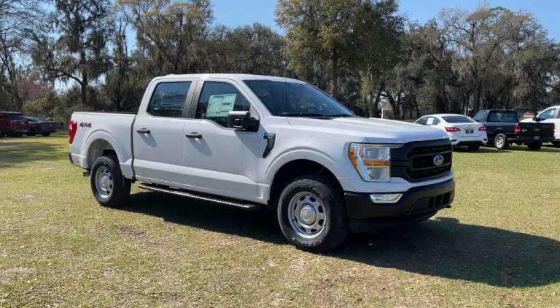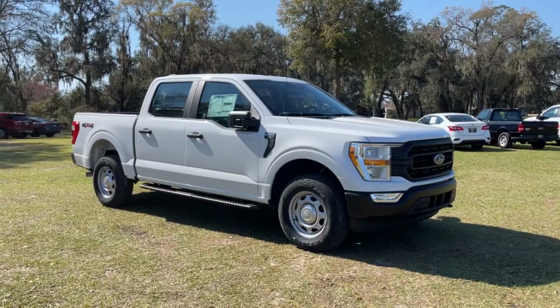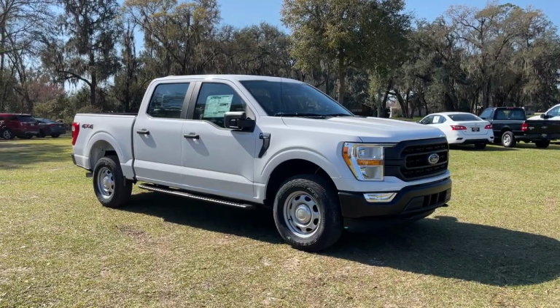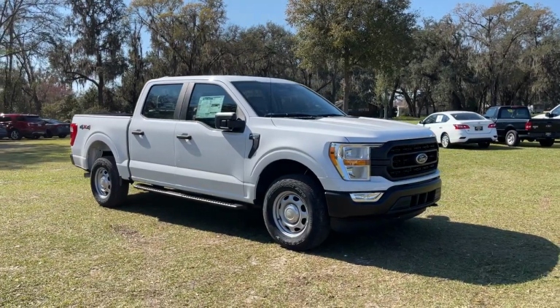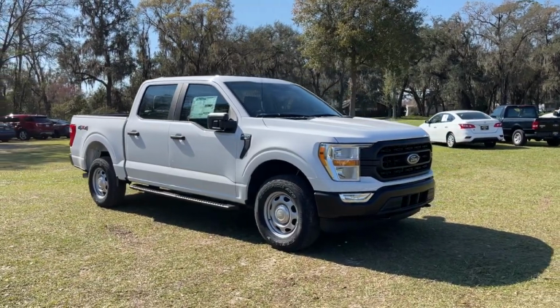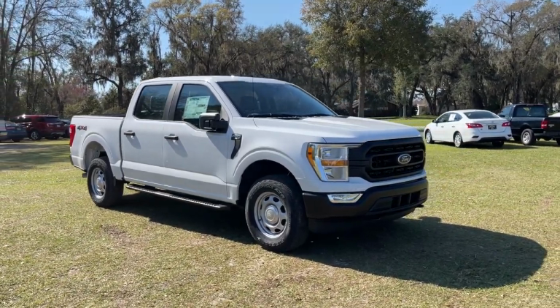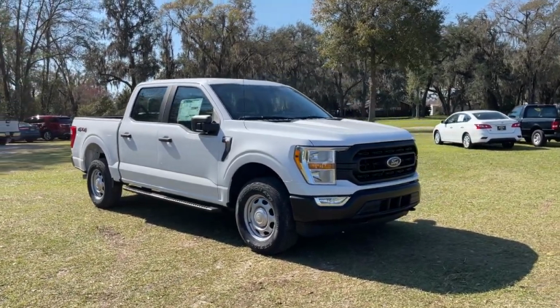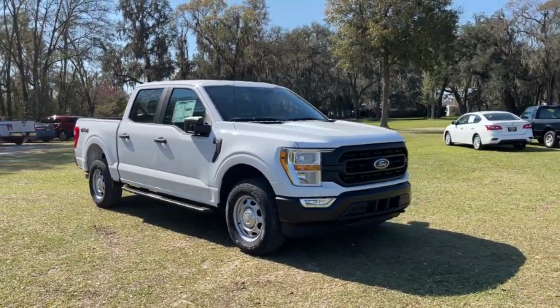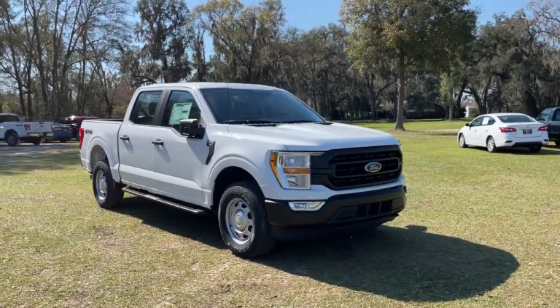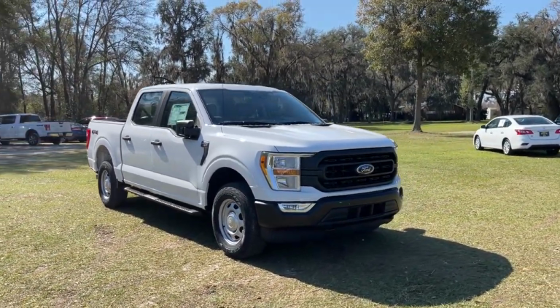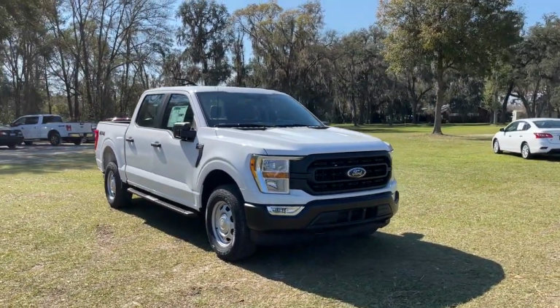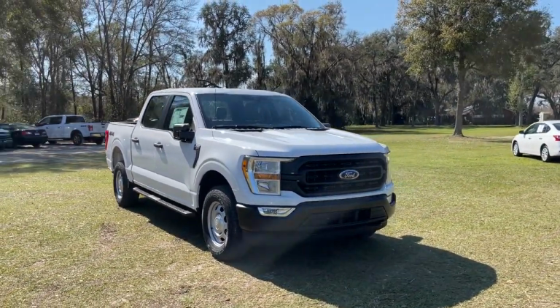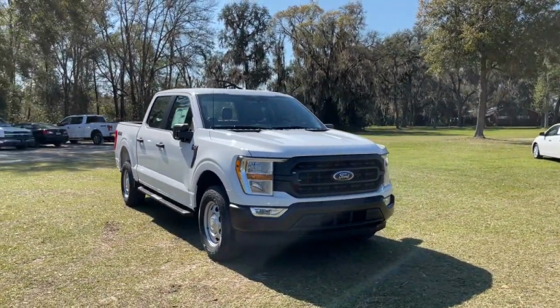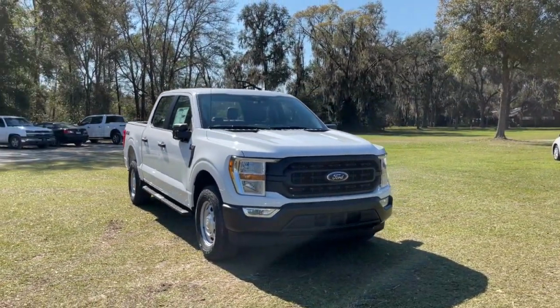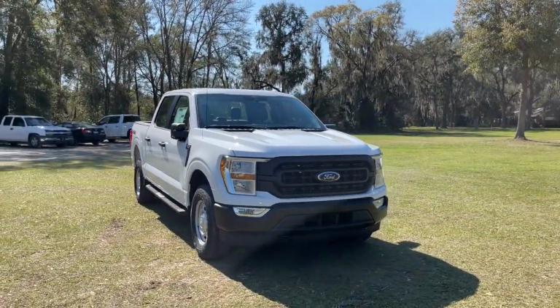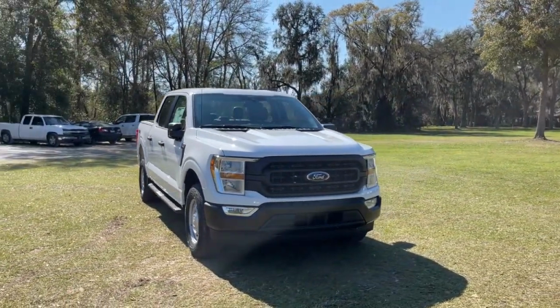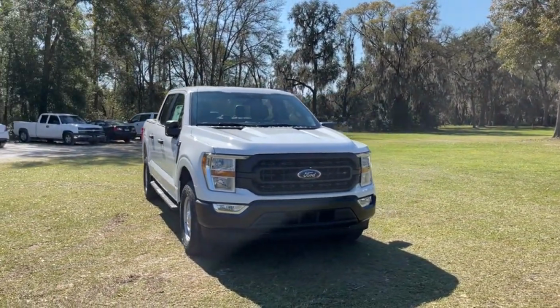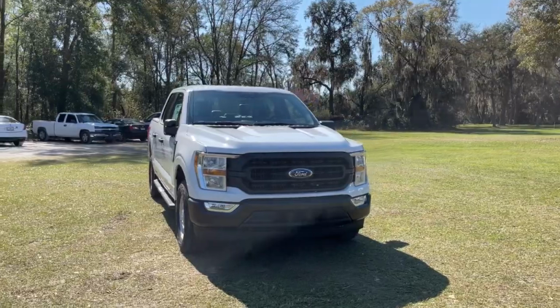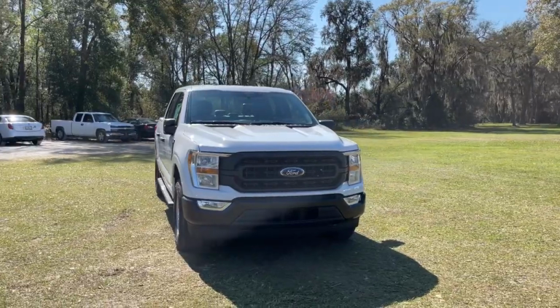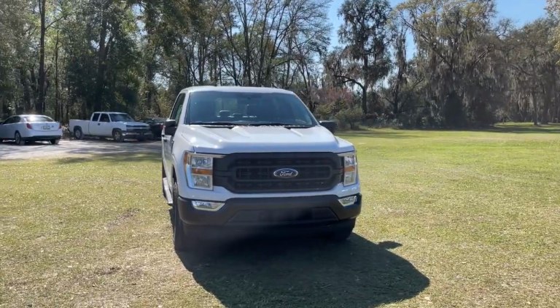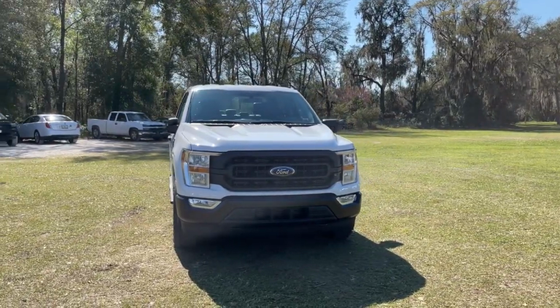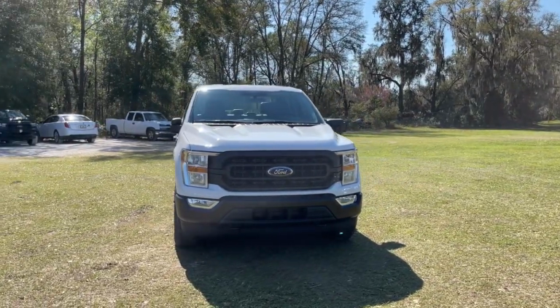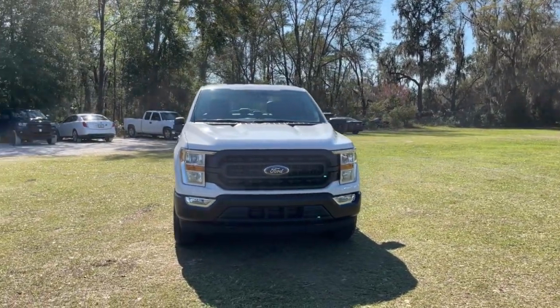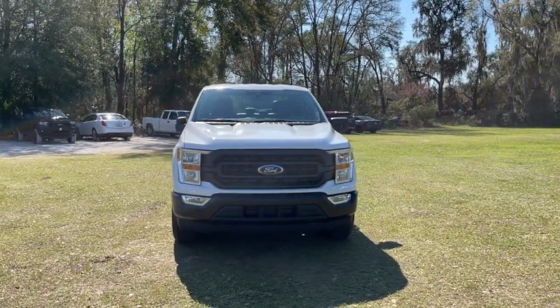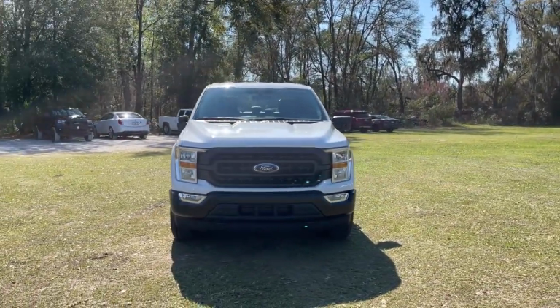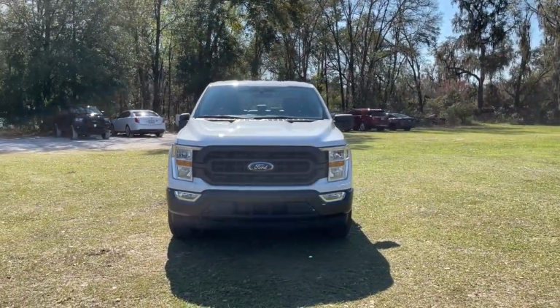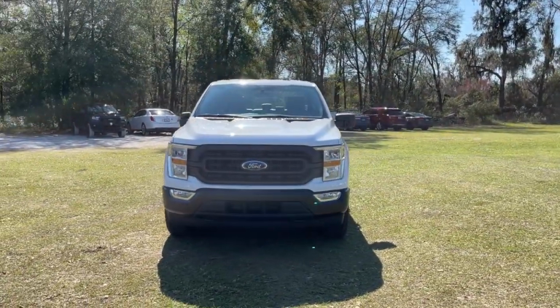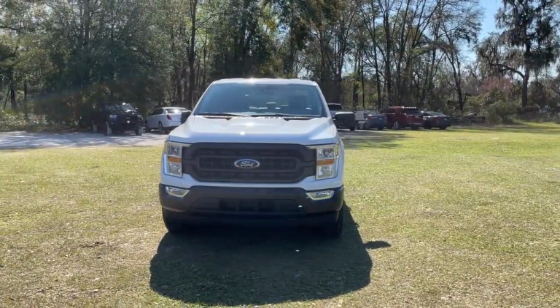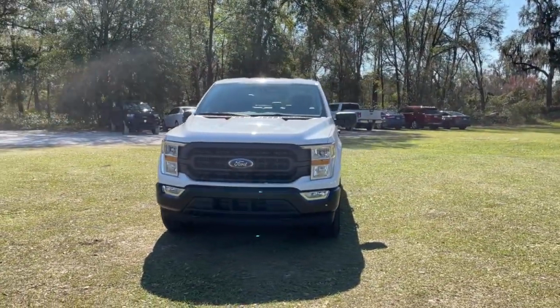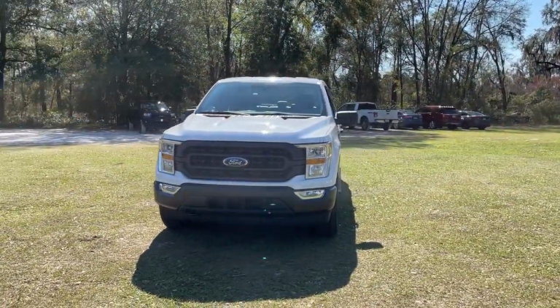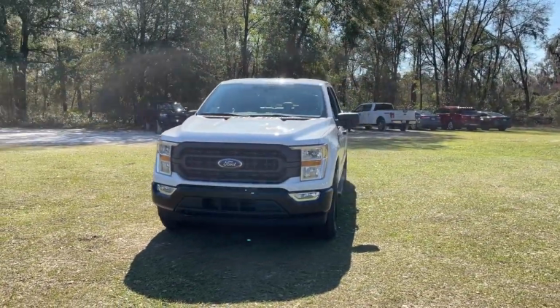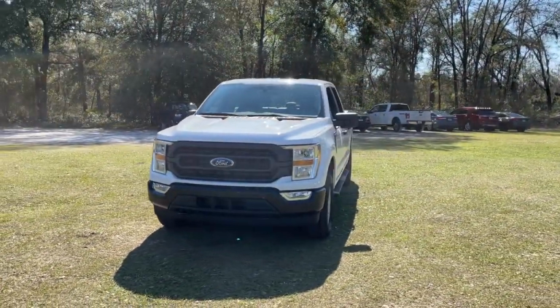Check out this 2021 Ford F-150. This vehicle still has fewer than 5,000 miles on the clock, so it won't last long.